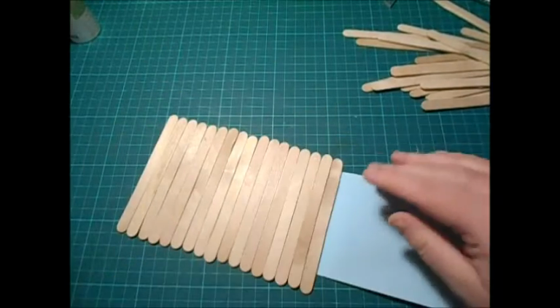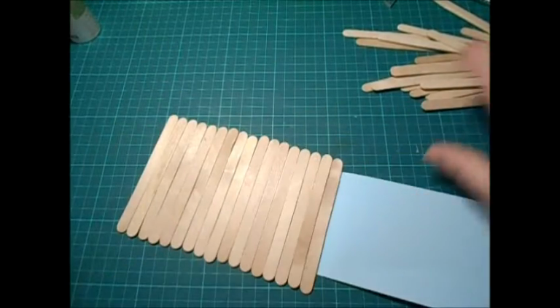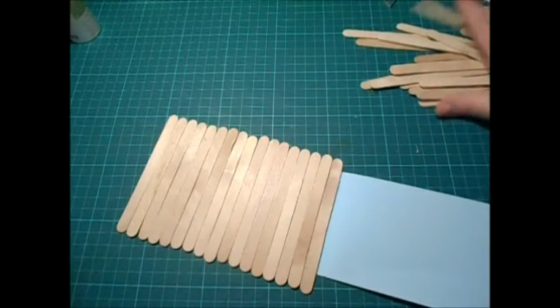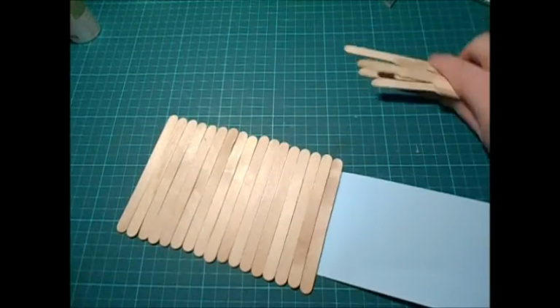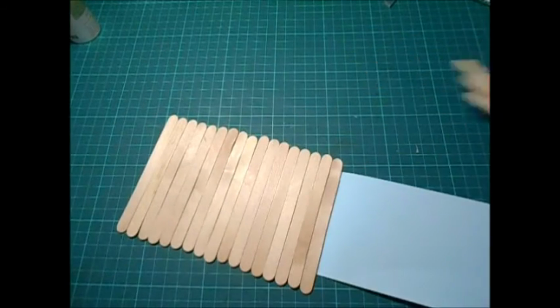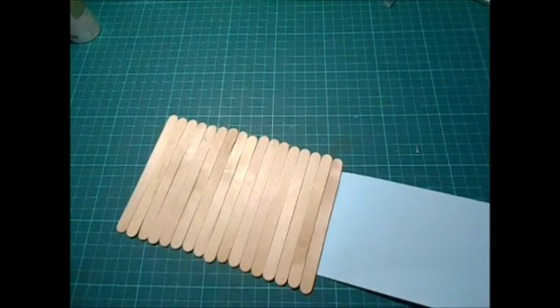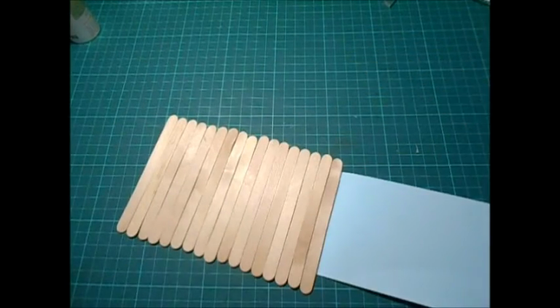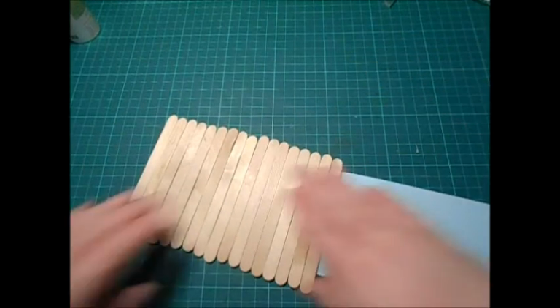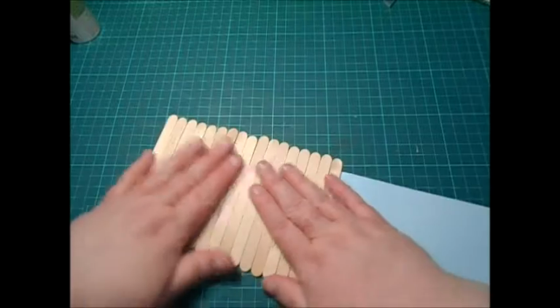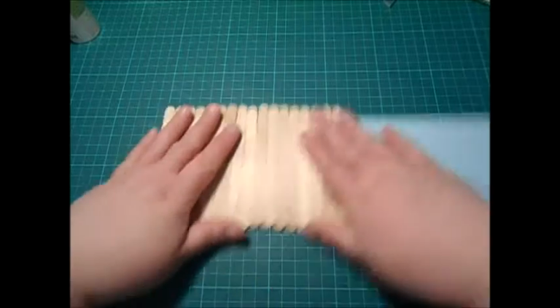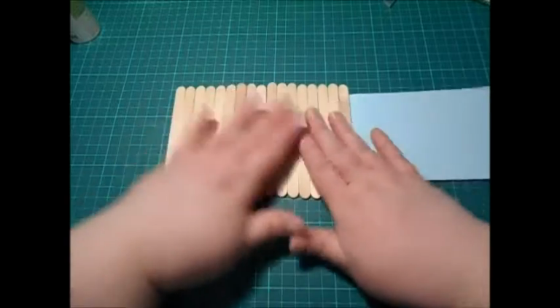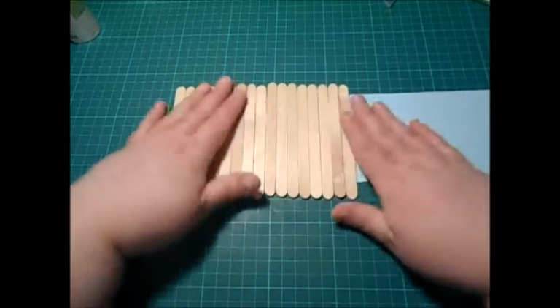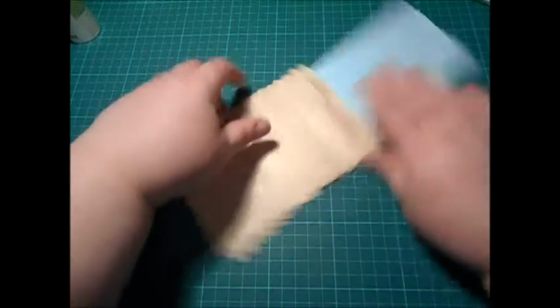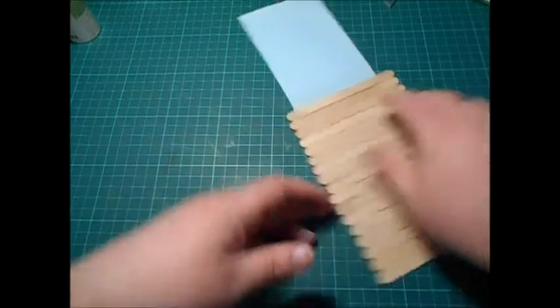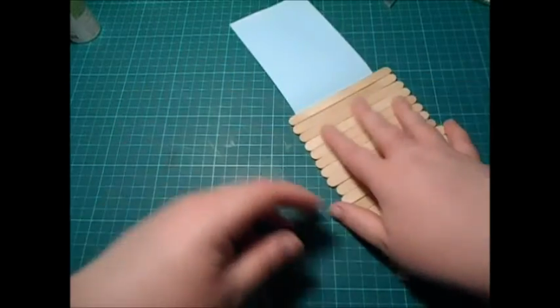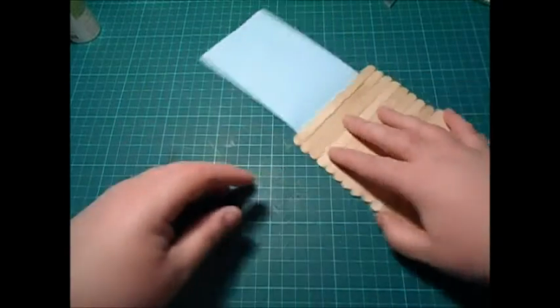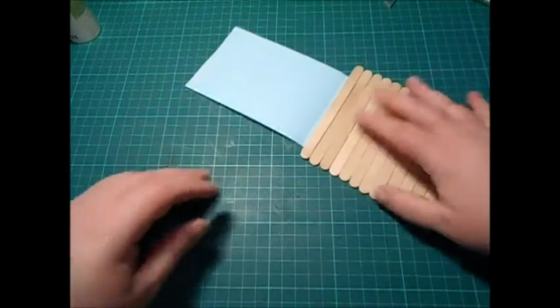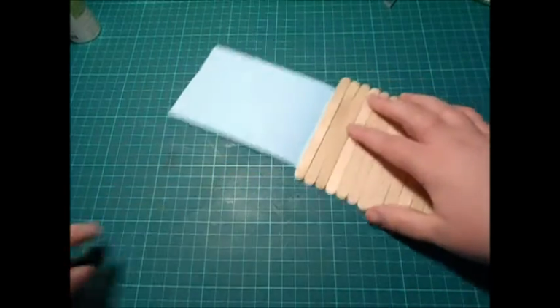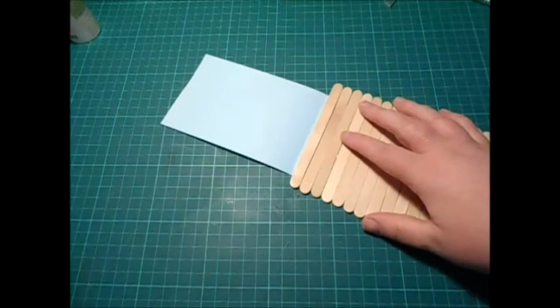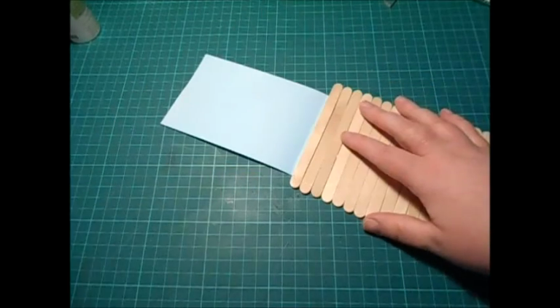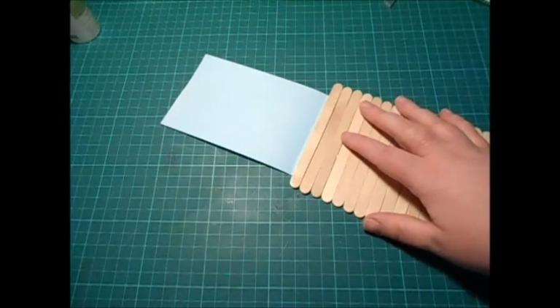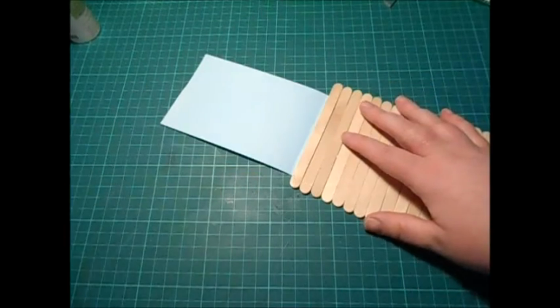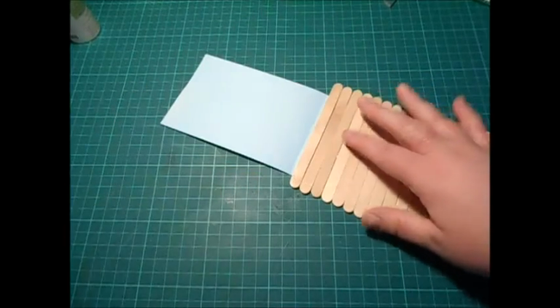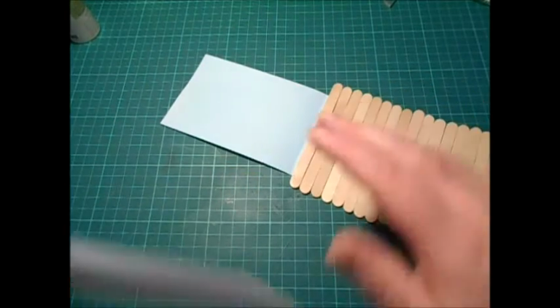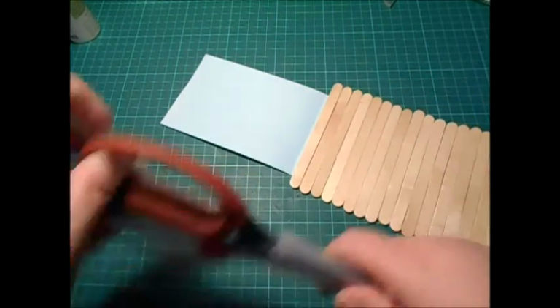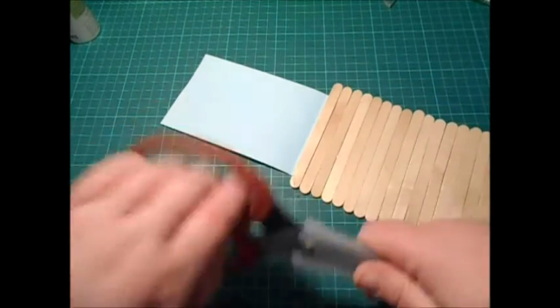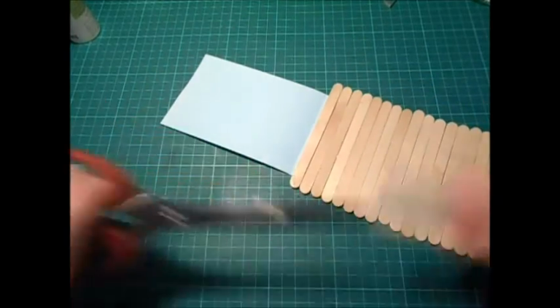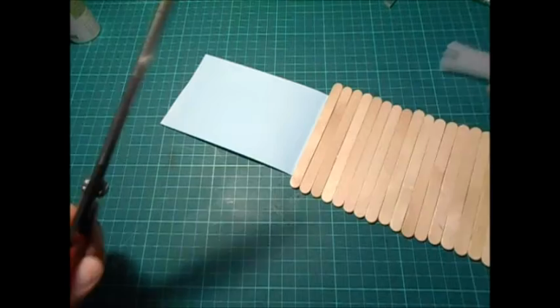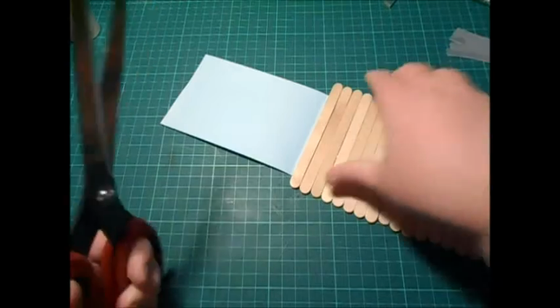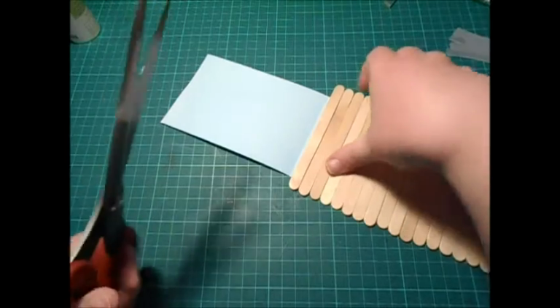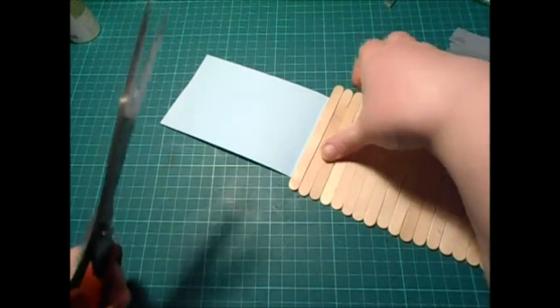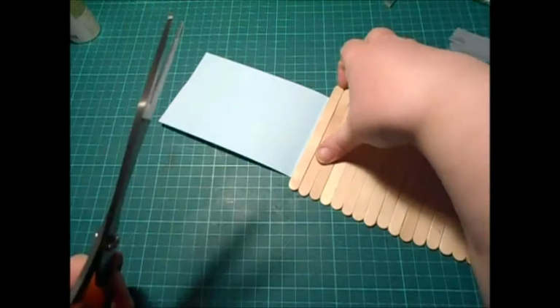Move the rest of these sticks out of the way. Then you just, with your scissors, cut off the excess.